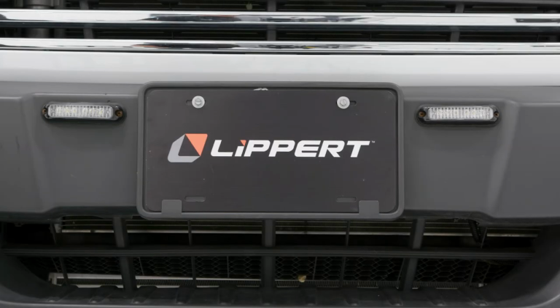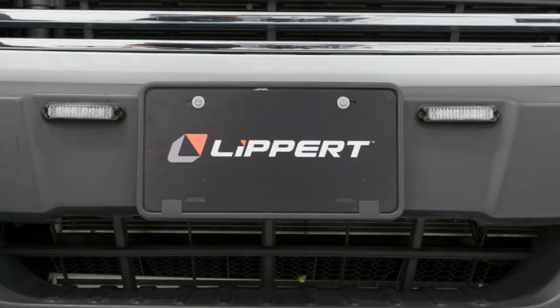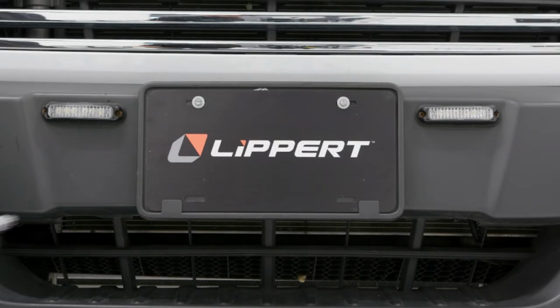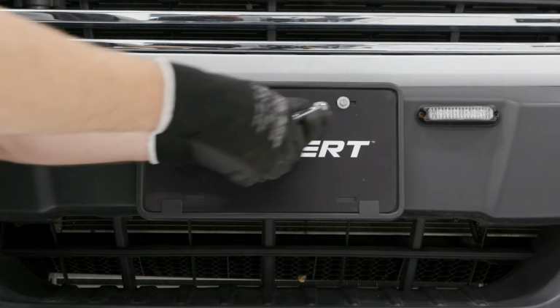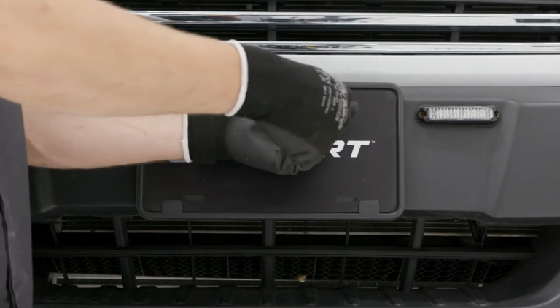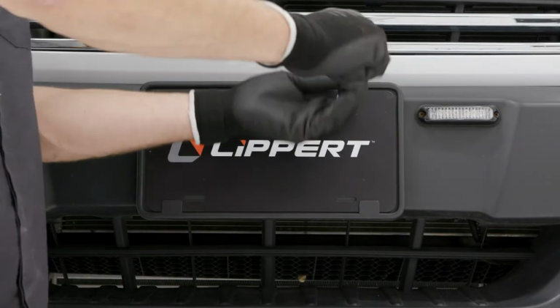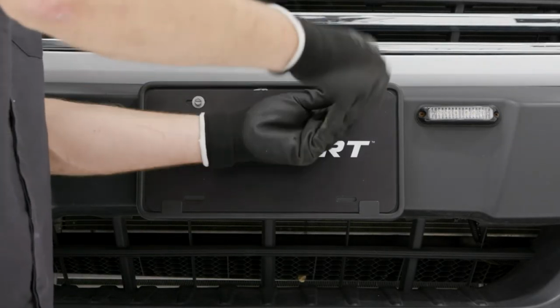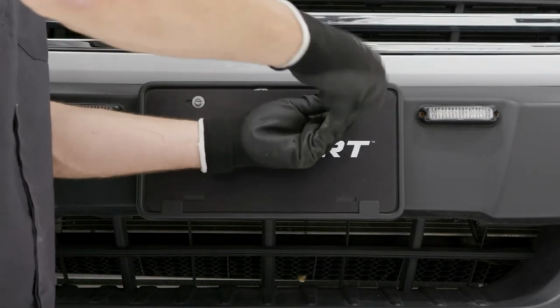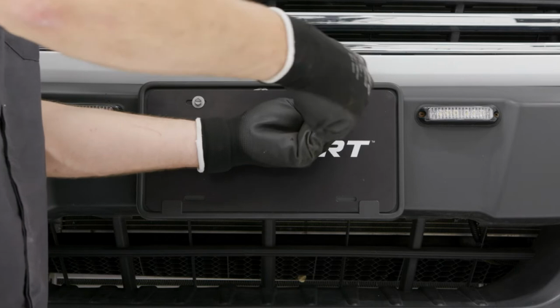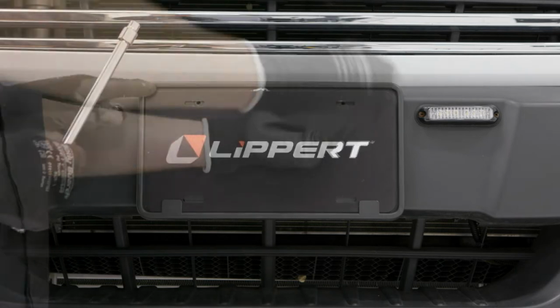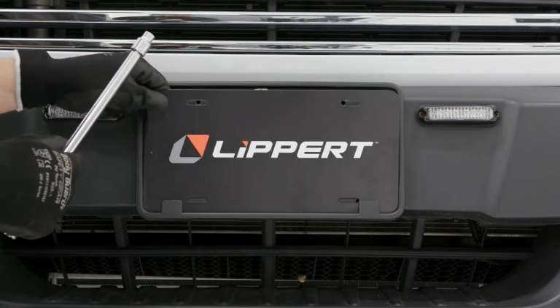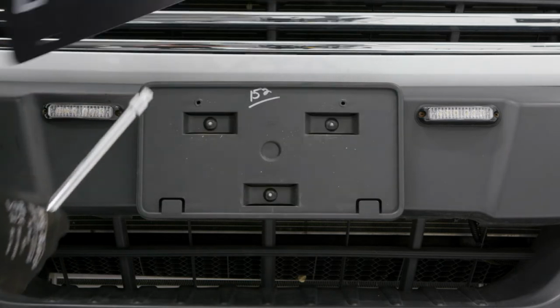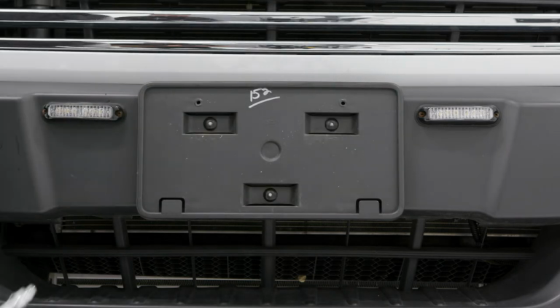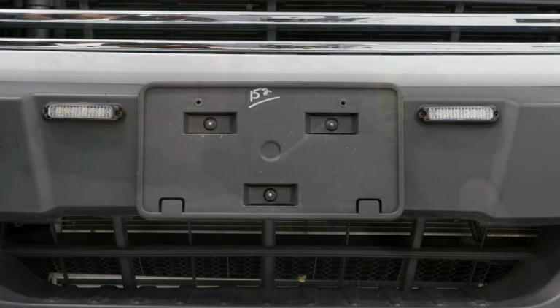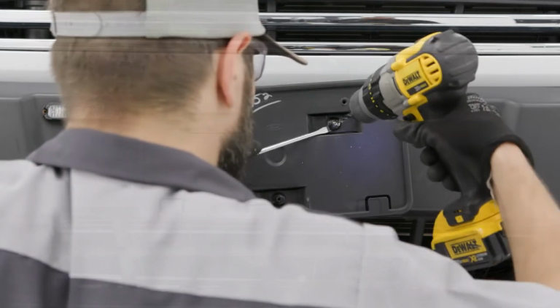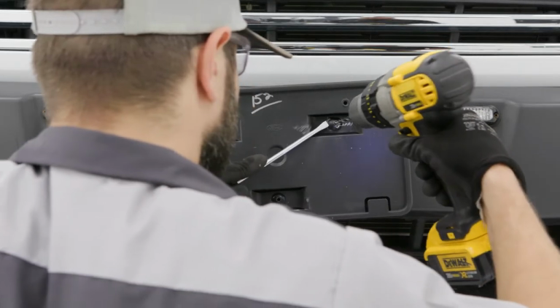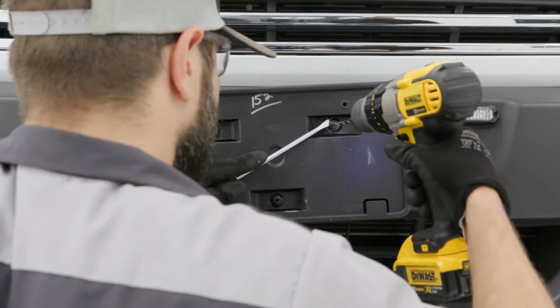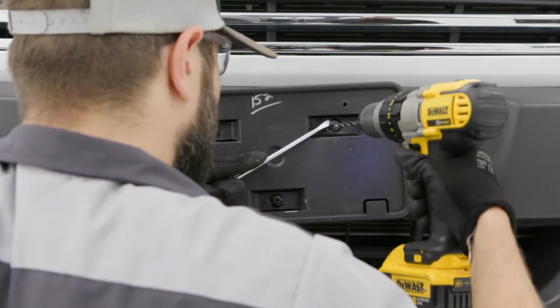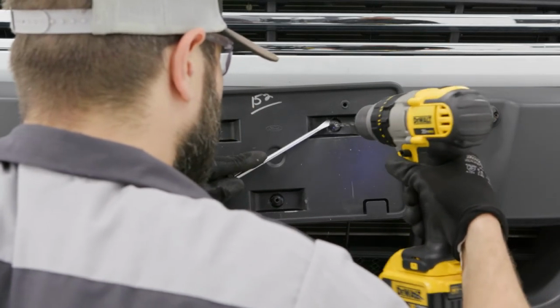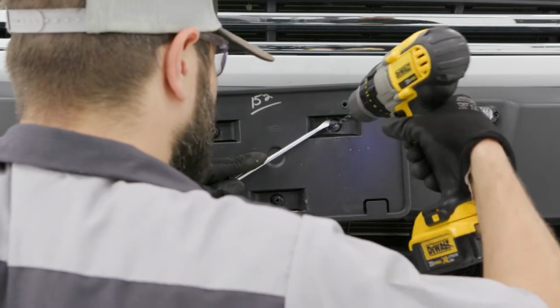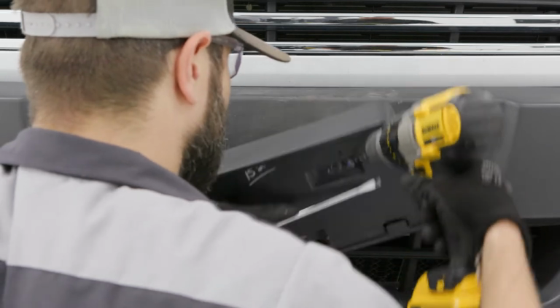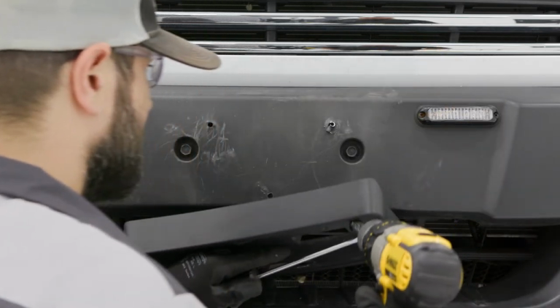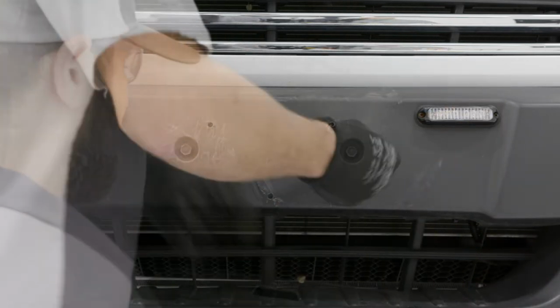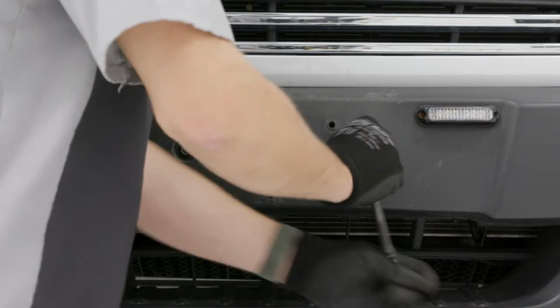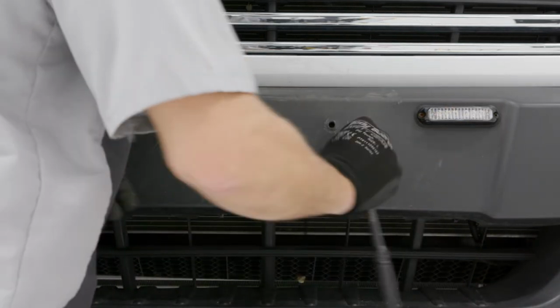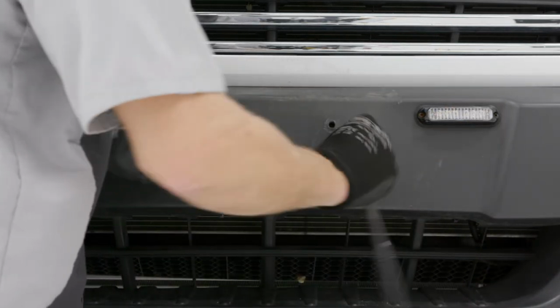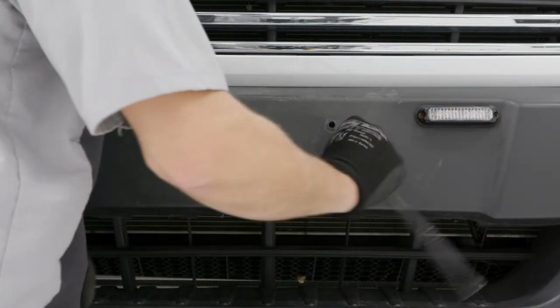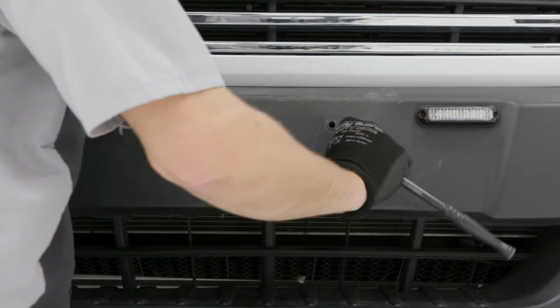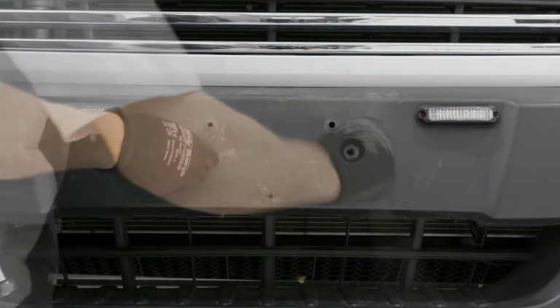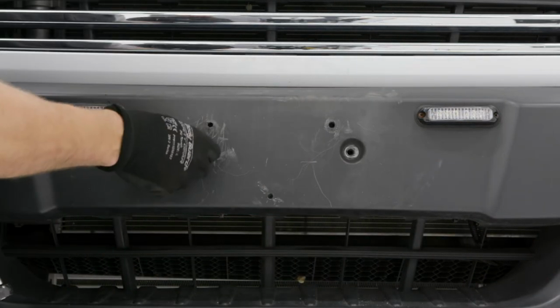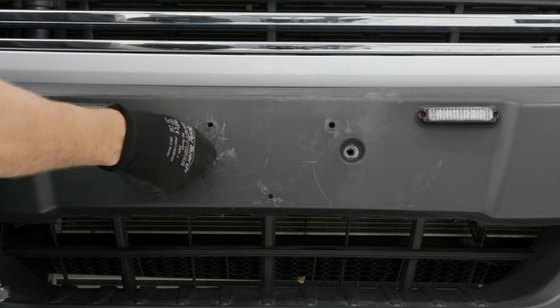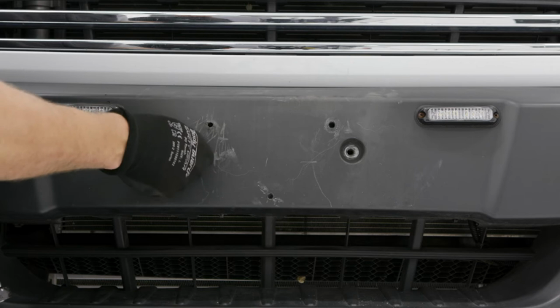To install the center support bracket, begin by removing the license plate holder. With the license plate holder removed, locate and remove the two bolts in the center of the bumper.